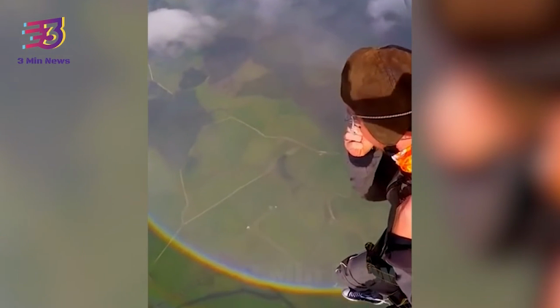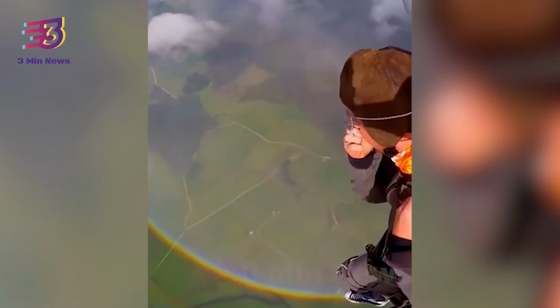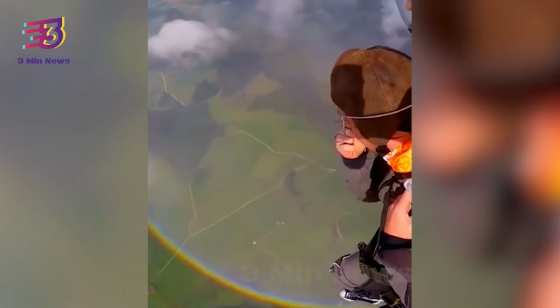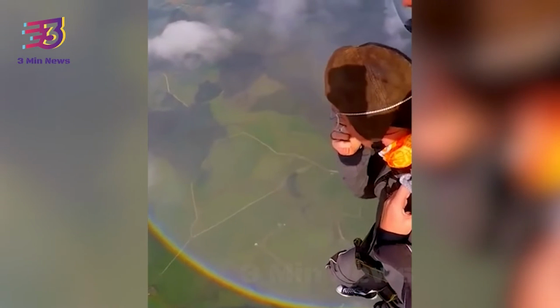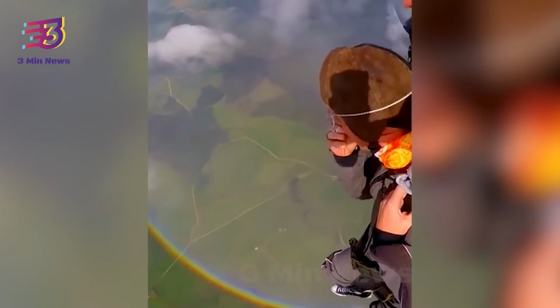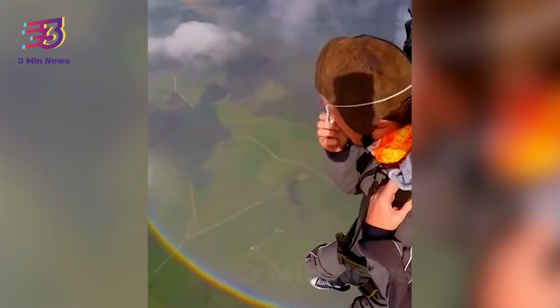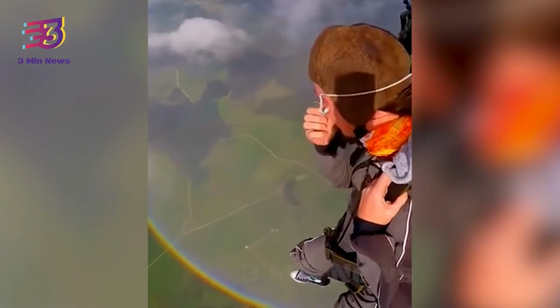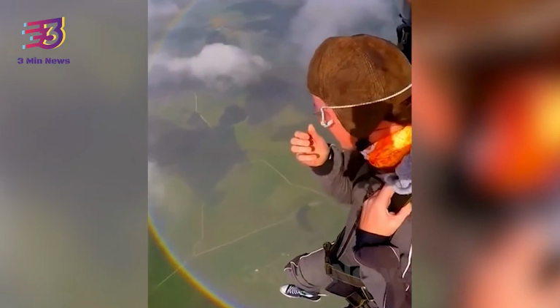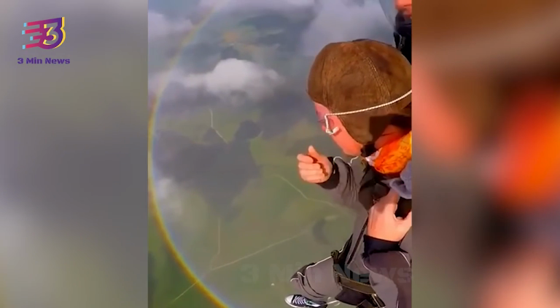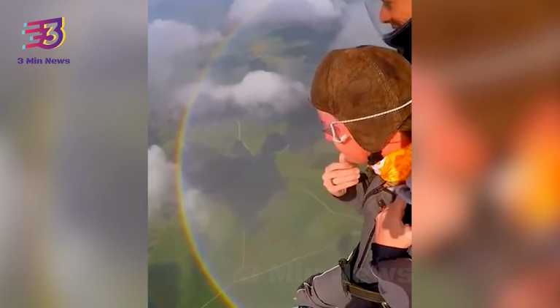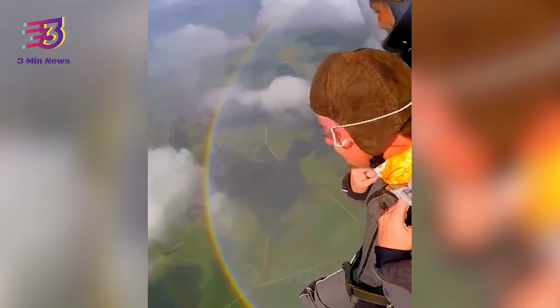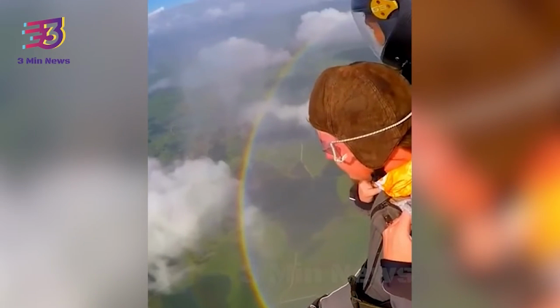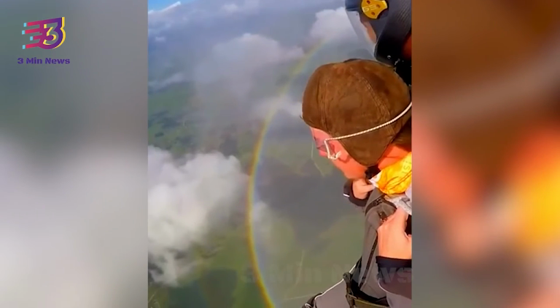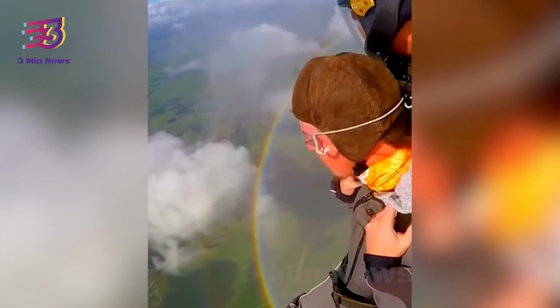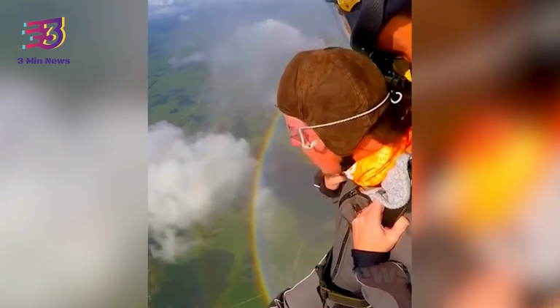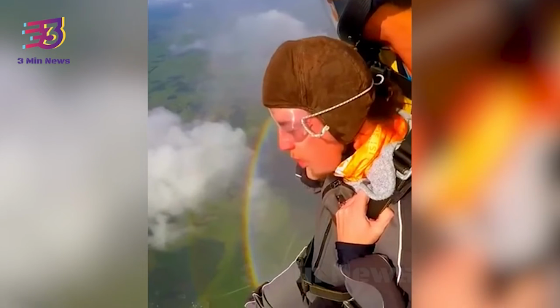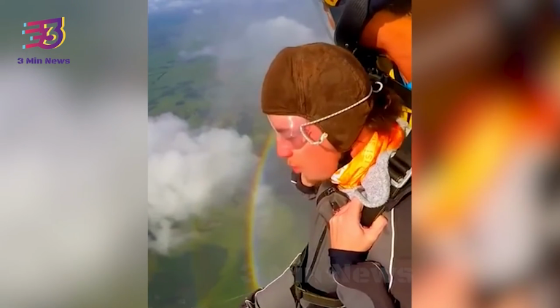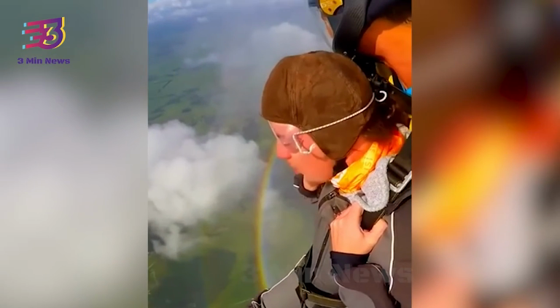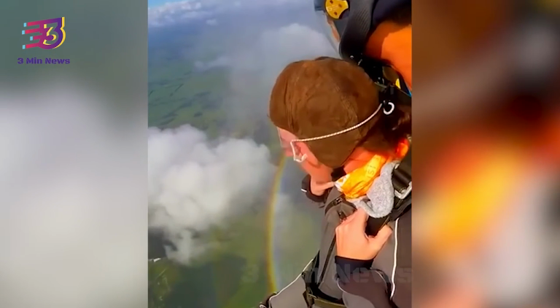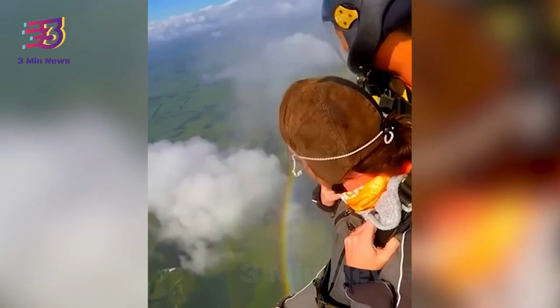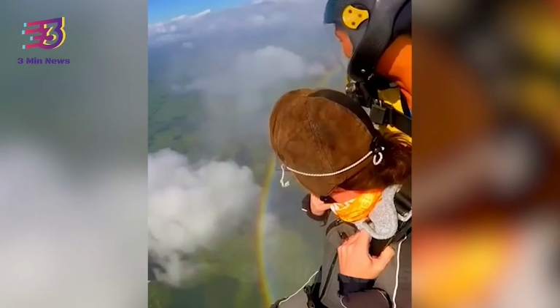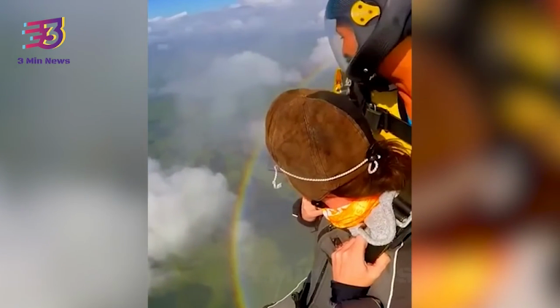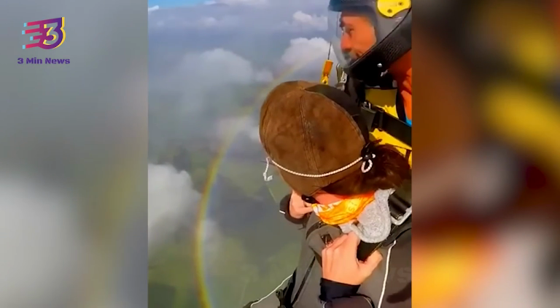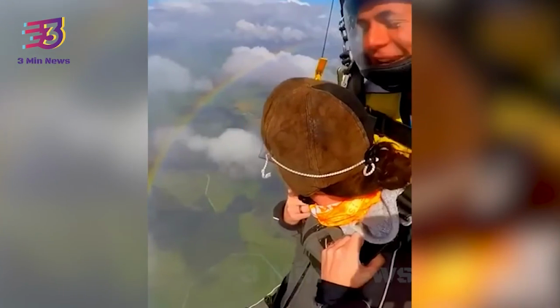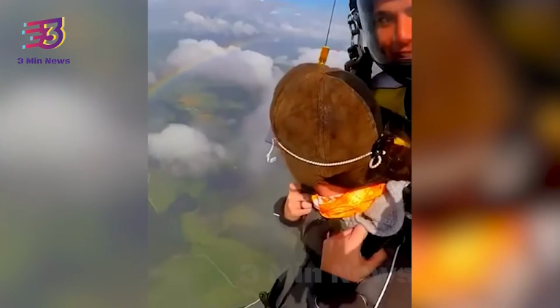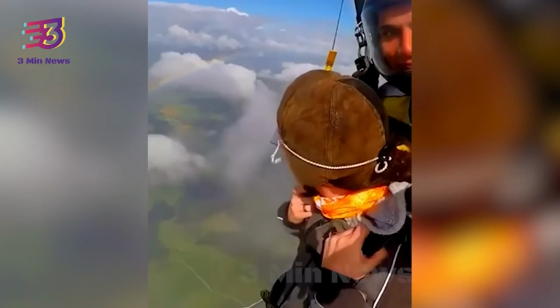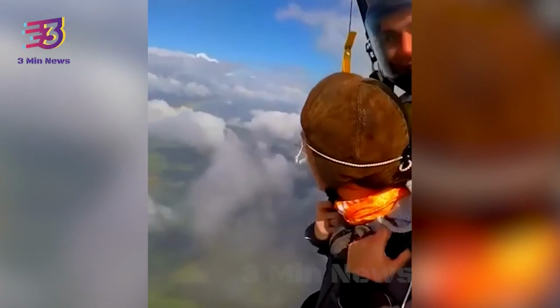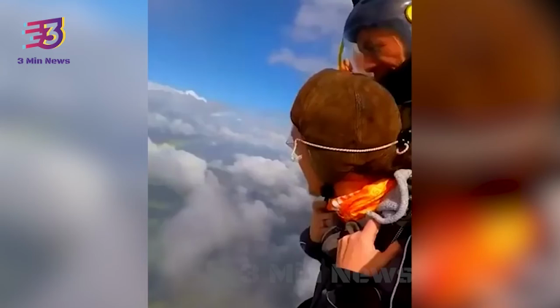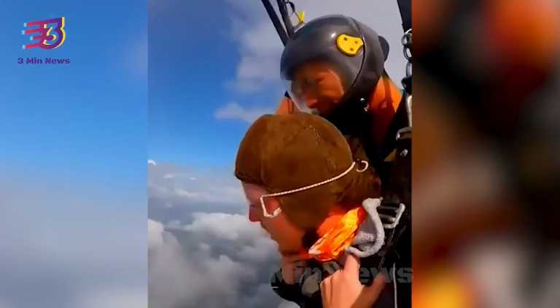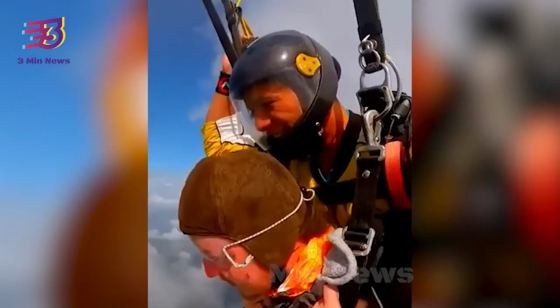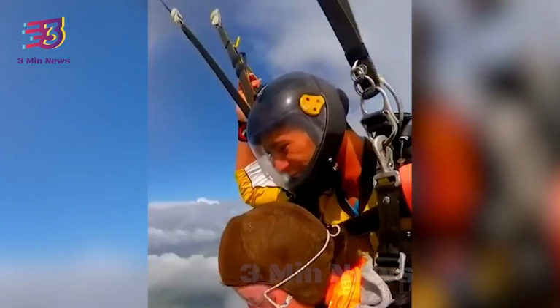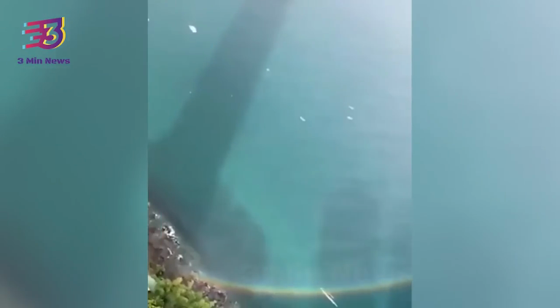The video has received 99,000 votes with 114 comments so far. The internet was amazed at the beauty of the full rainbow. A user wrote, "Damn, that's interesting."